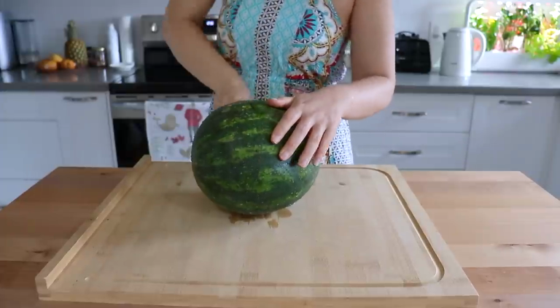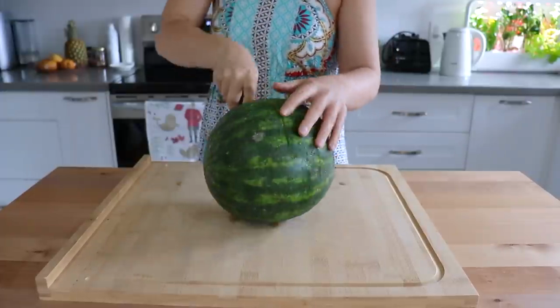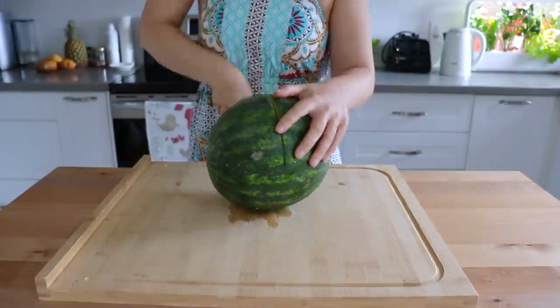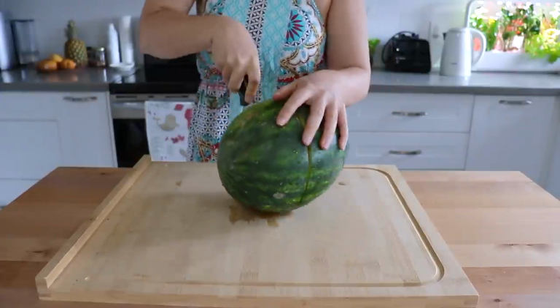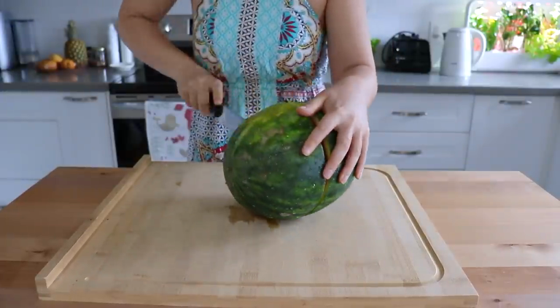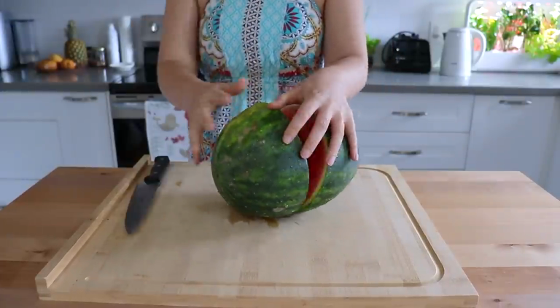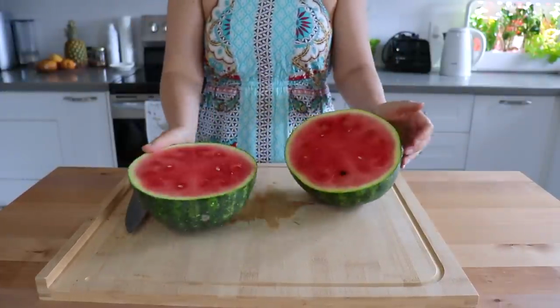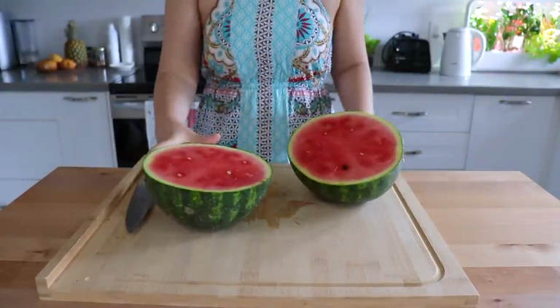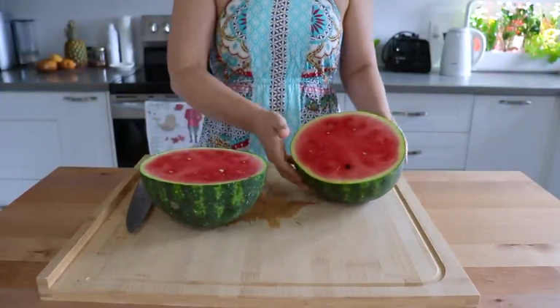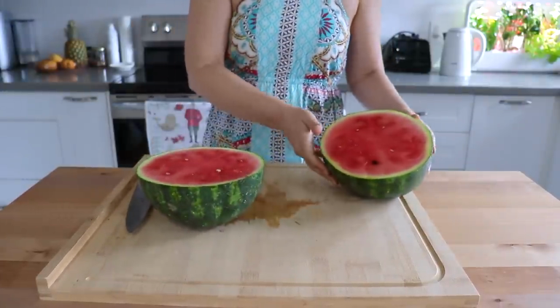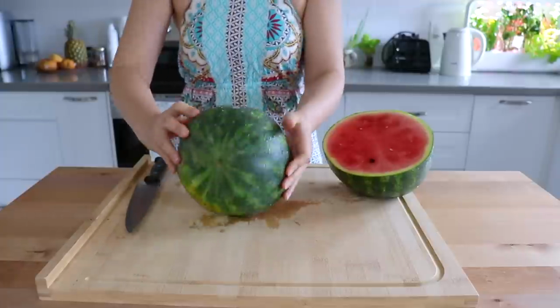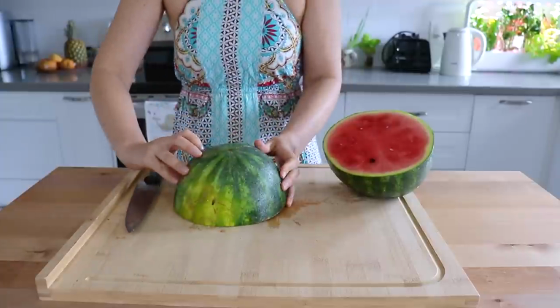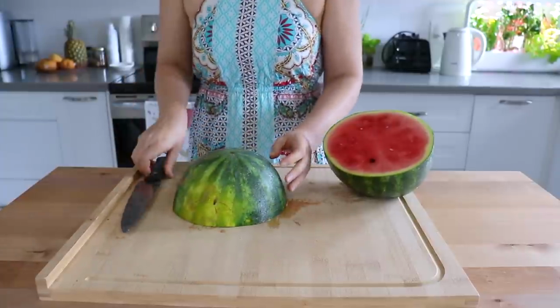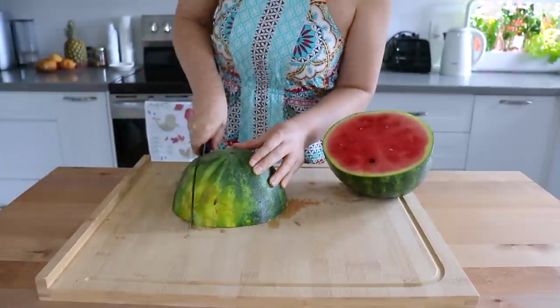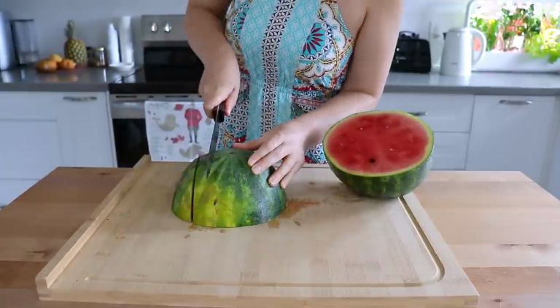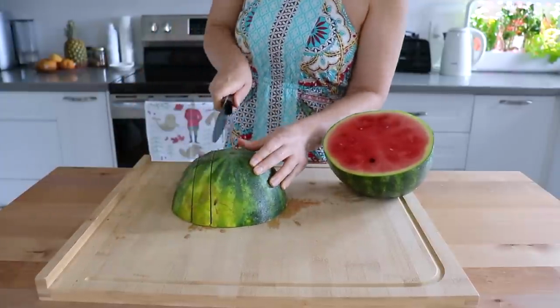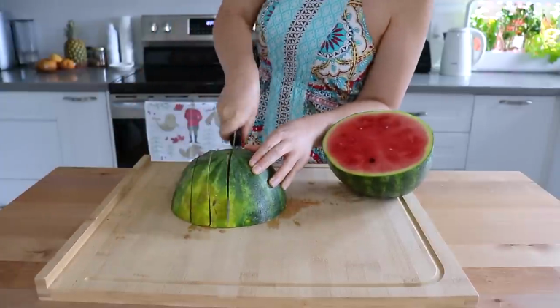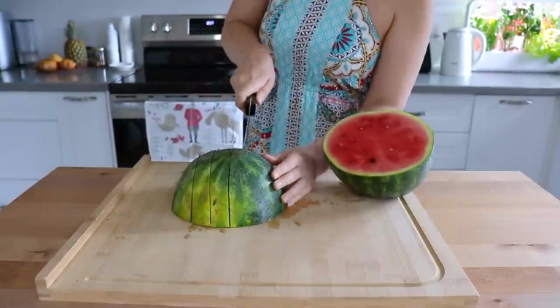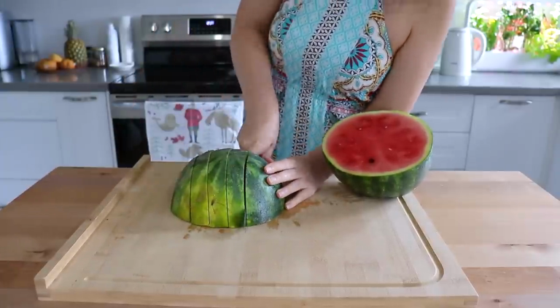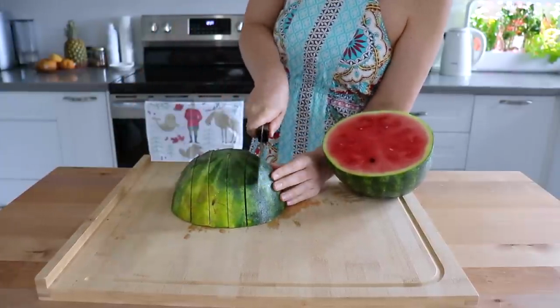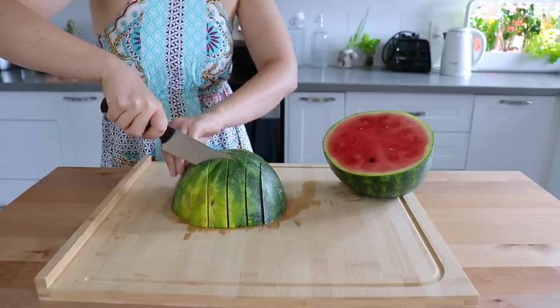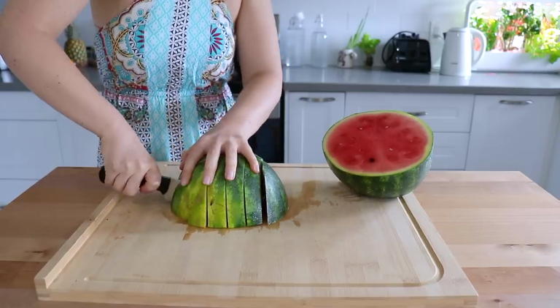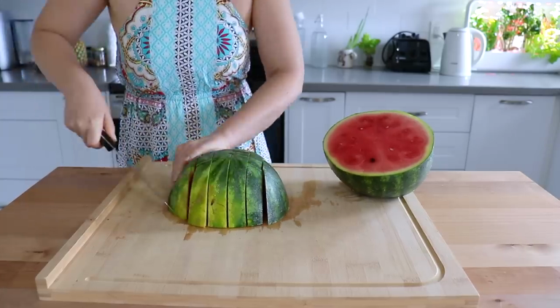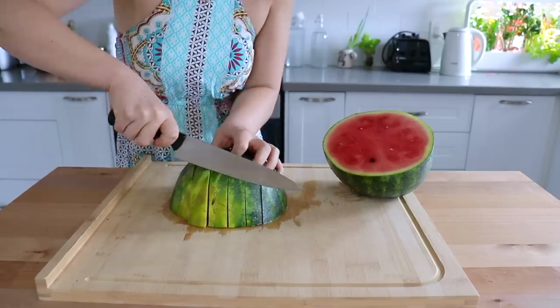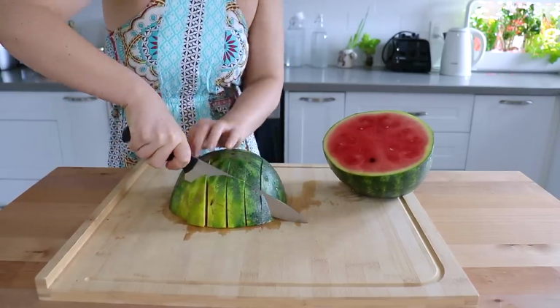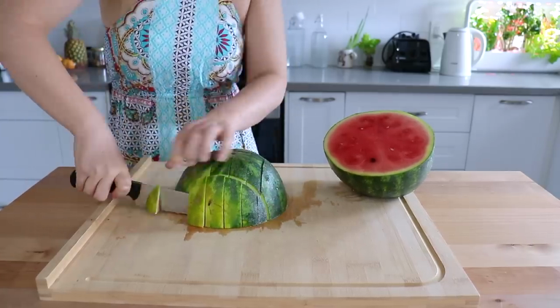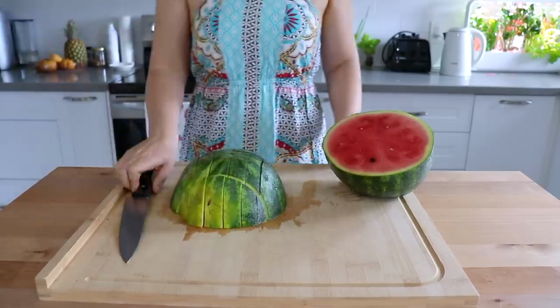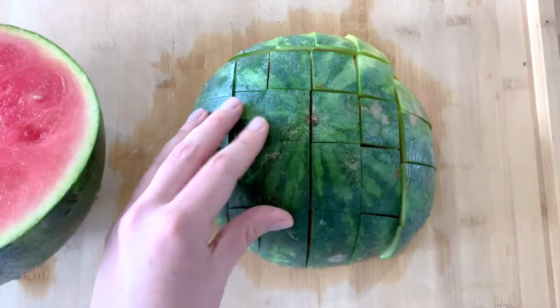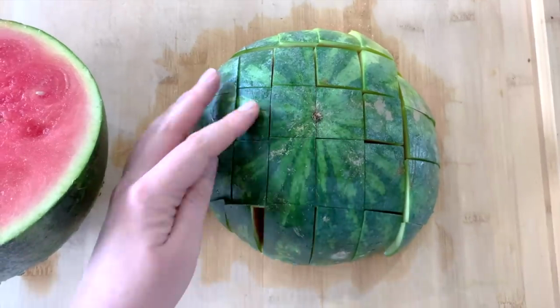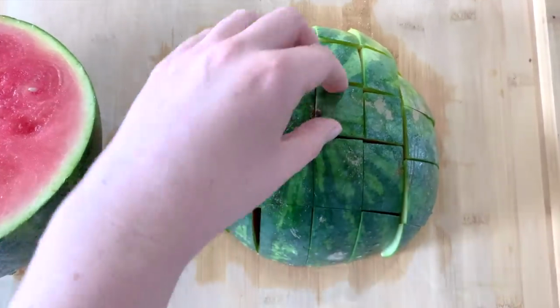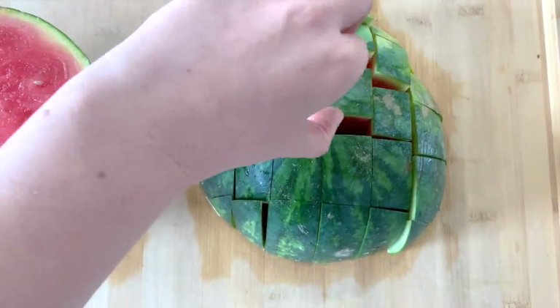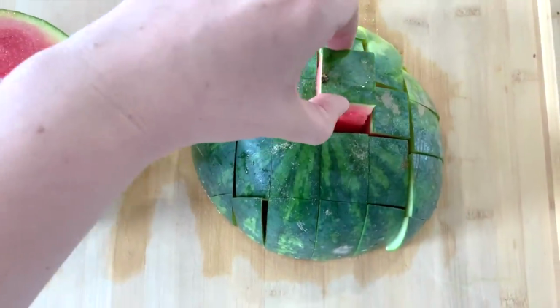My favorite way to cut a watermelon — all we're going to do is slice it in half and then slice it across lengthwise and then slice it horizontally as well, and you get these perfectly sized snack bites with a little grip at the bottom. I just think it's the best way to cut watermelon.